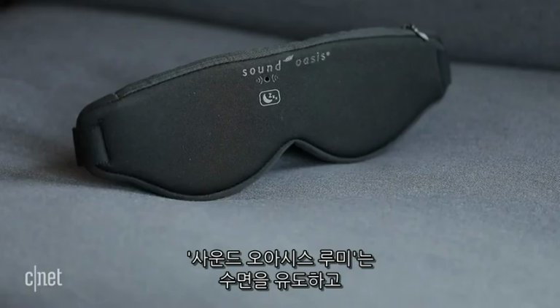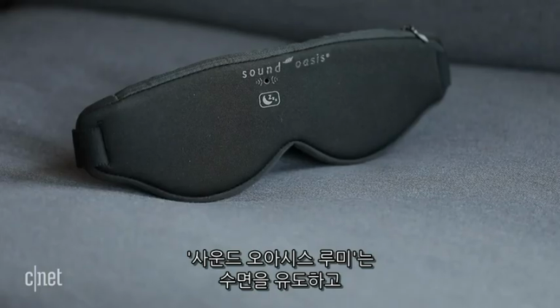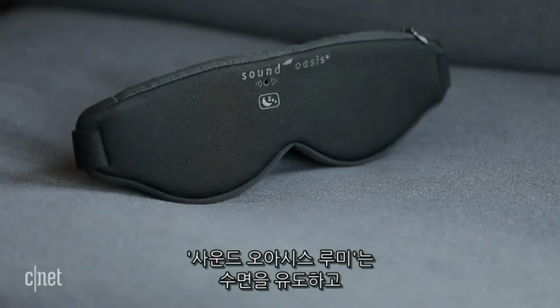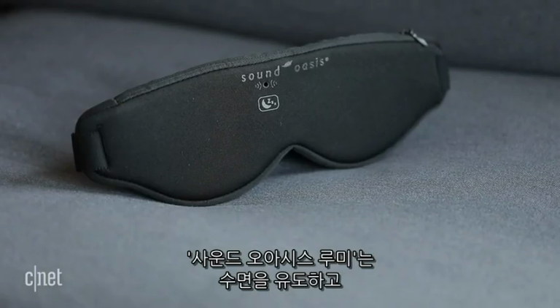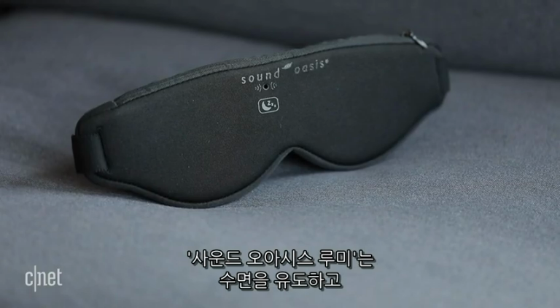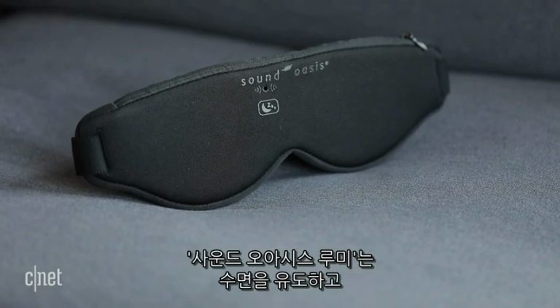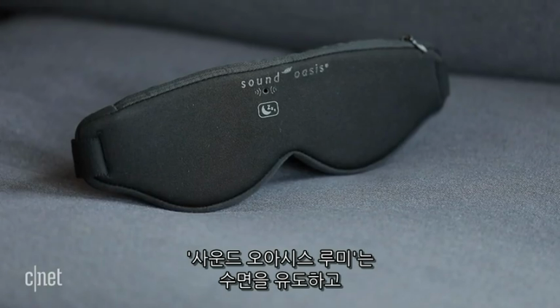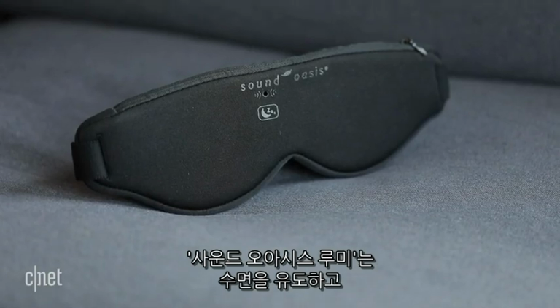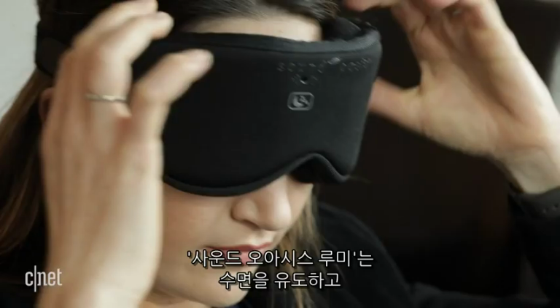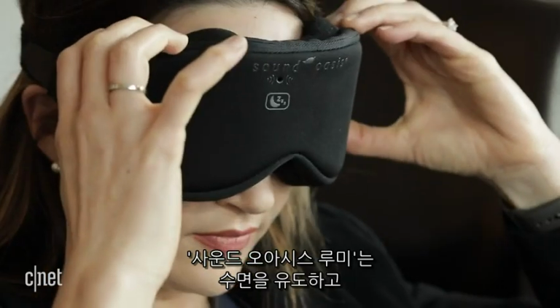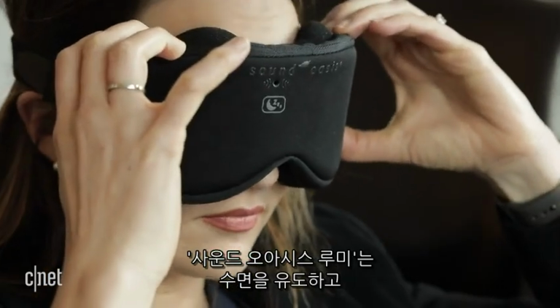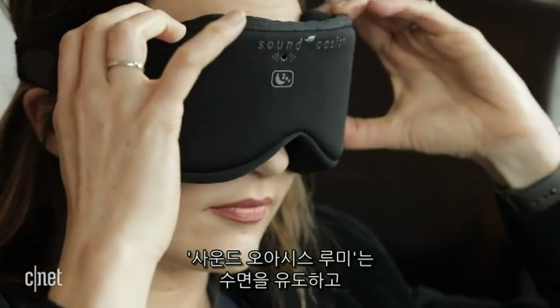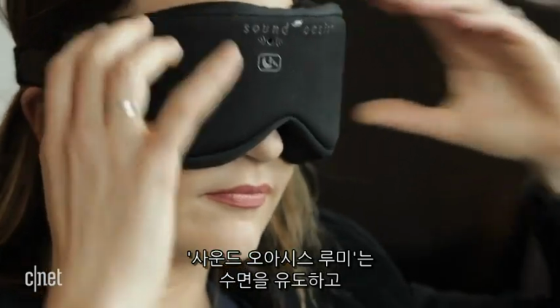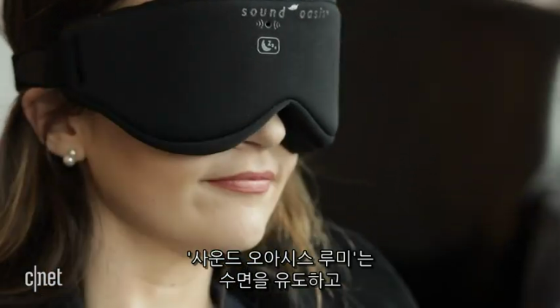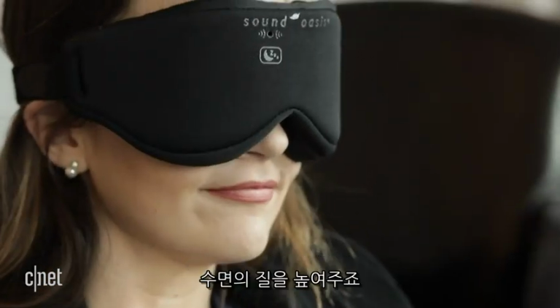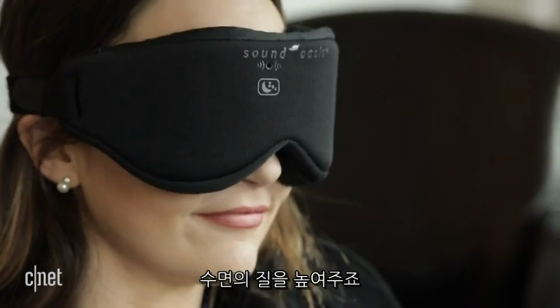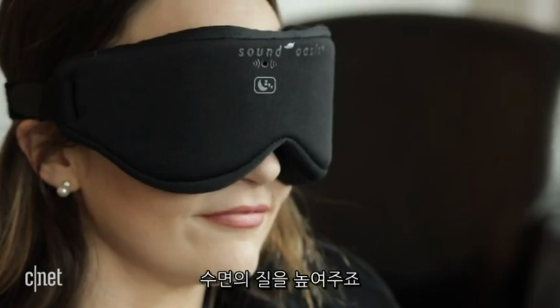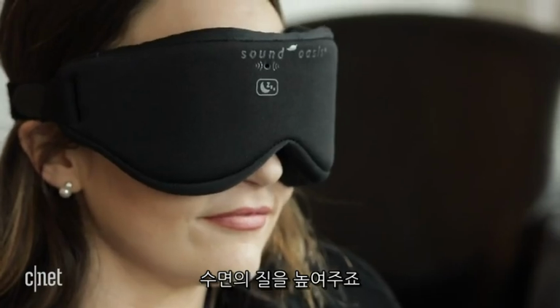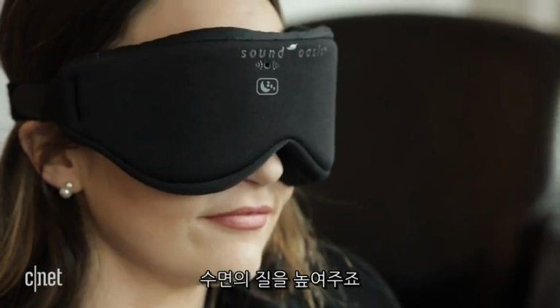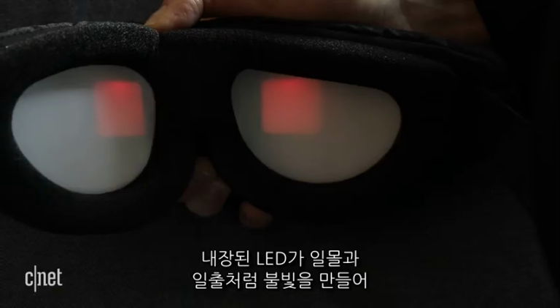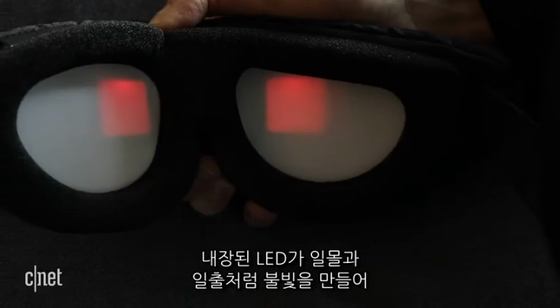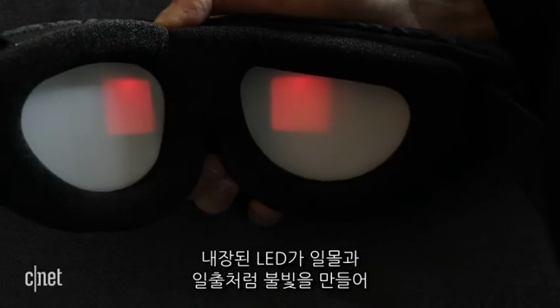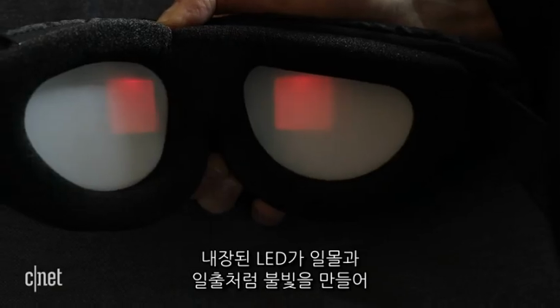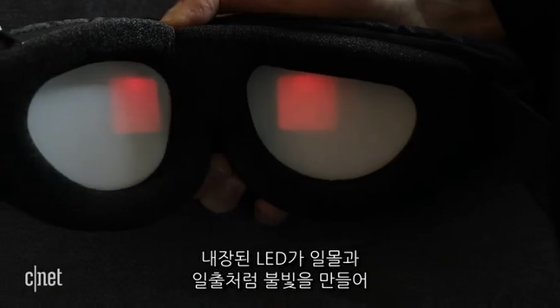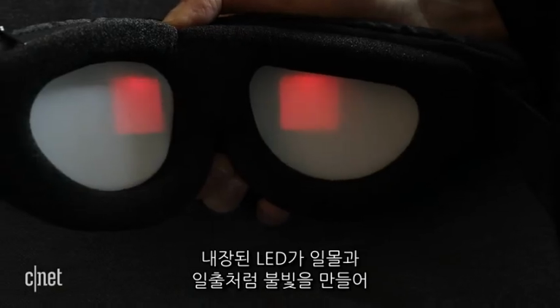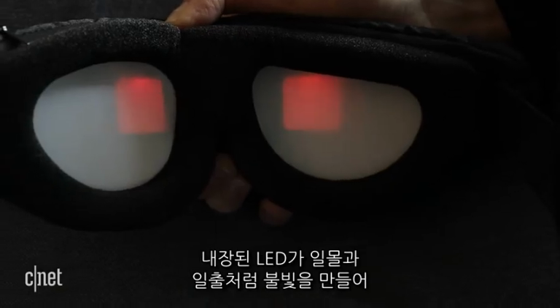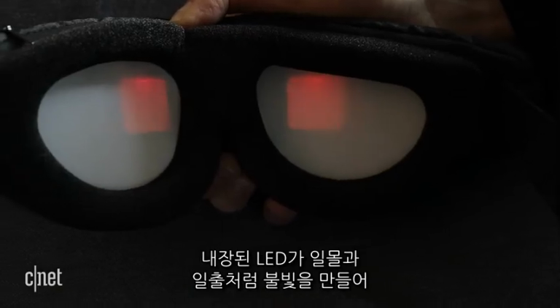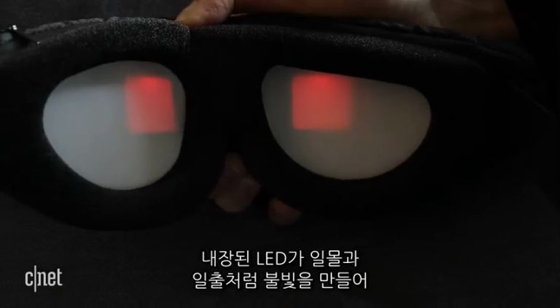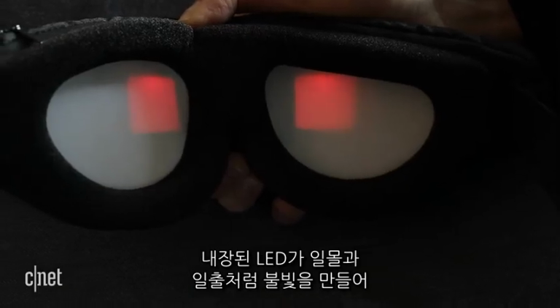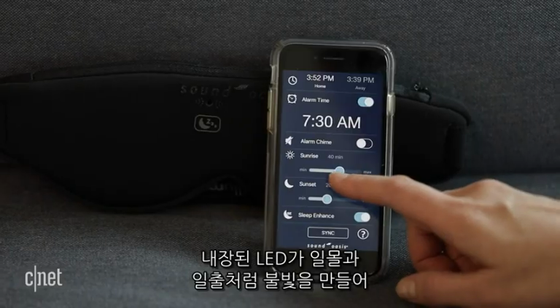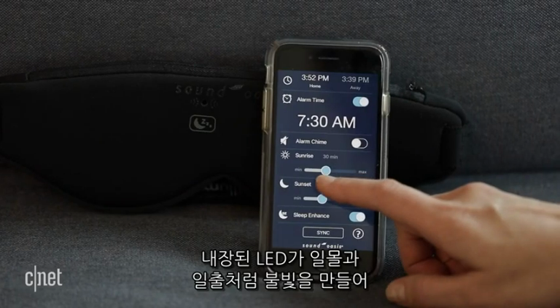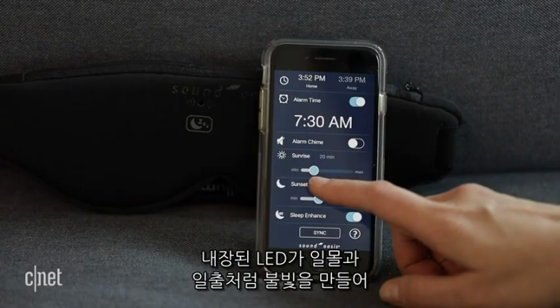And once you're in bed, the SoundOasis Lumi will help you fall asleep faster and stay asleep longer. Its built-in LEDs simulate sunset and sunrise for a gentle wake-up. No alarm needed.